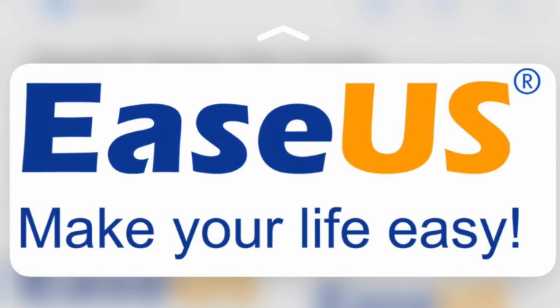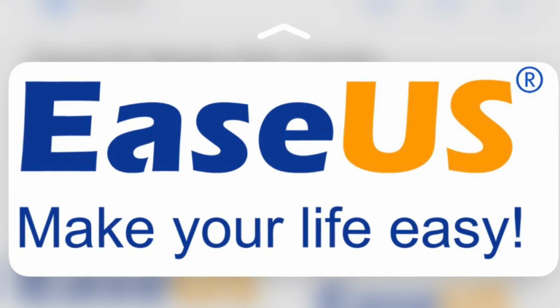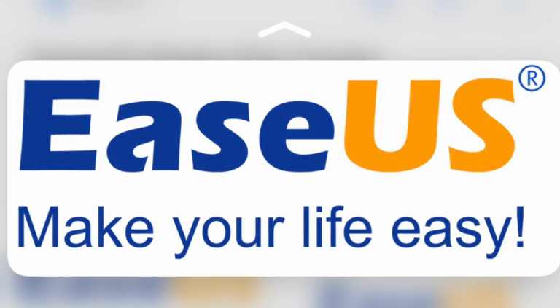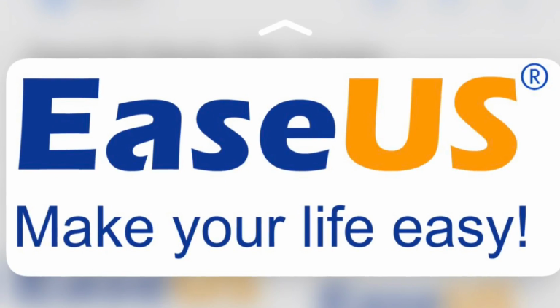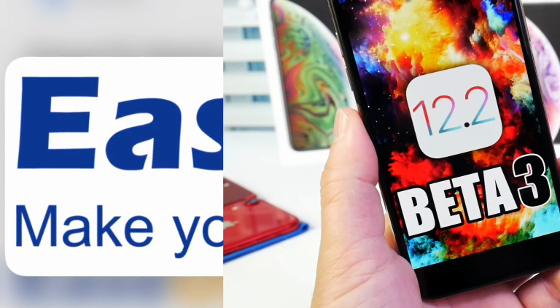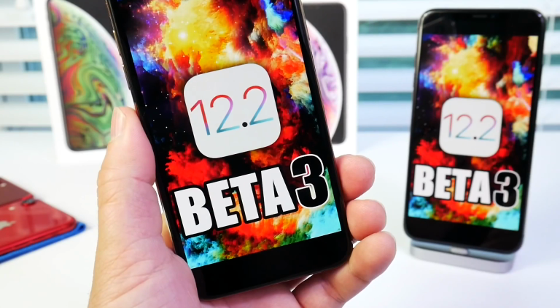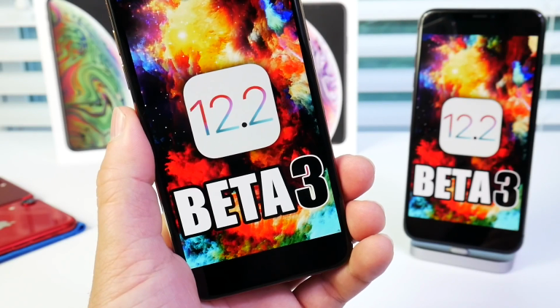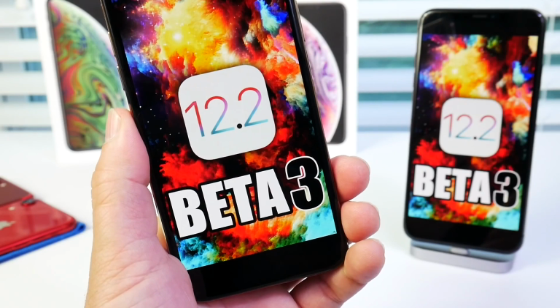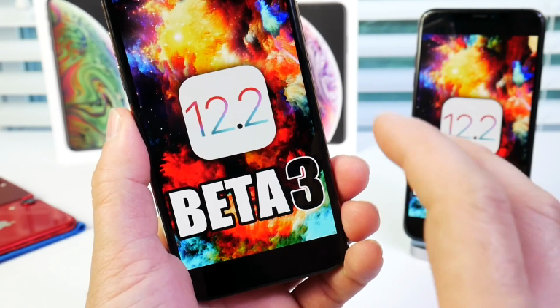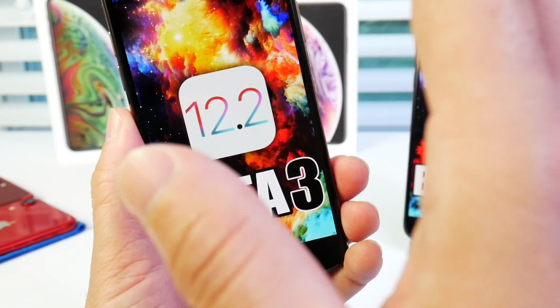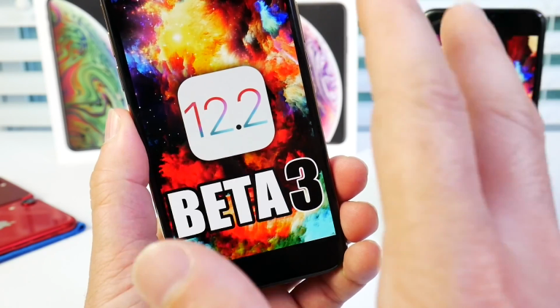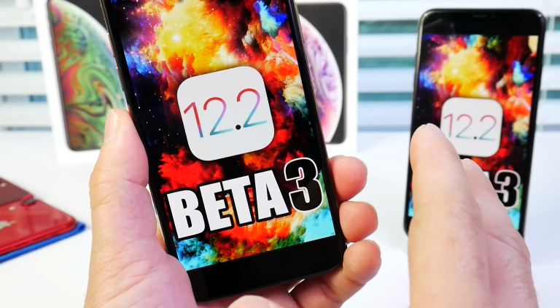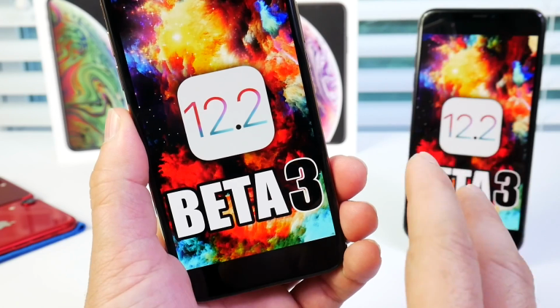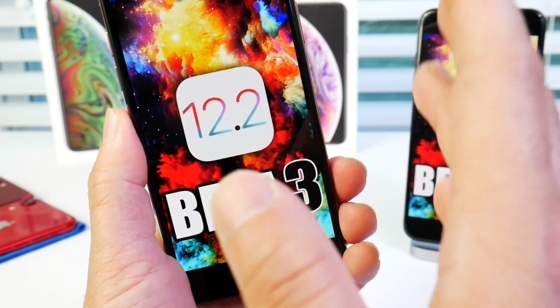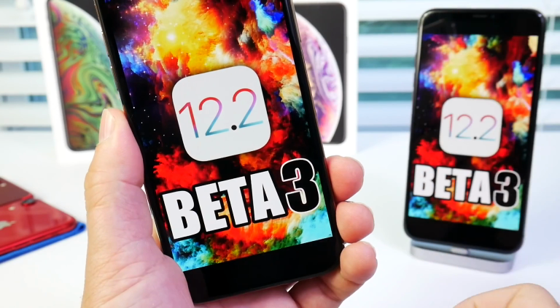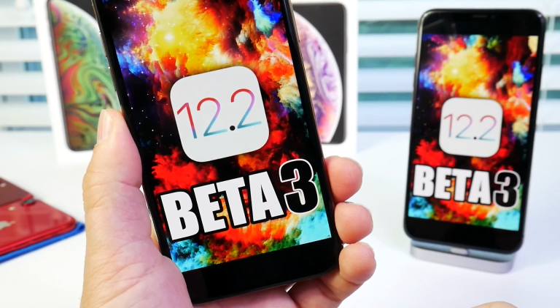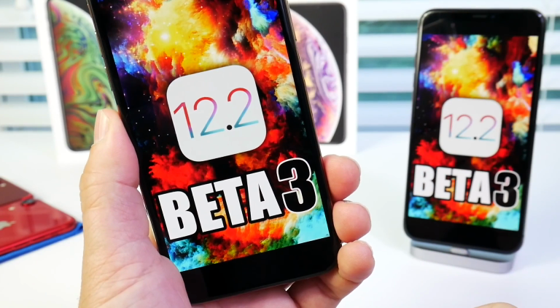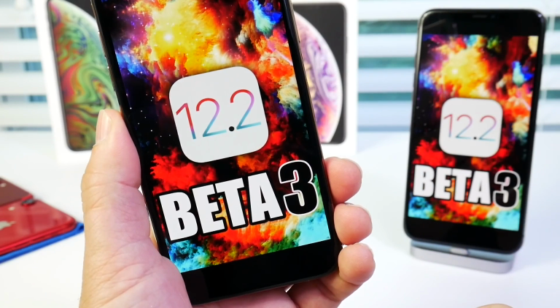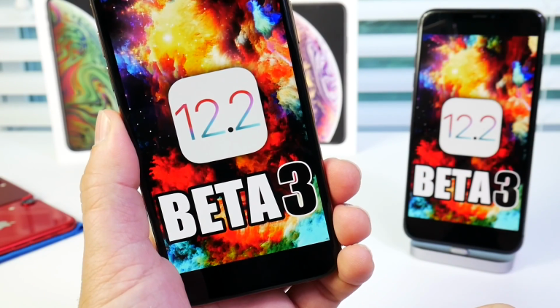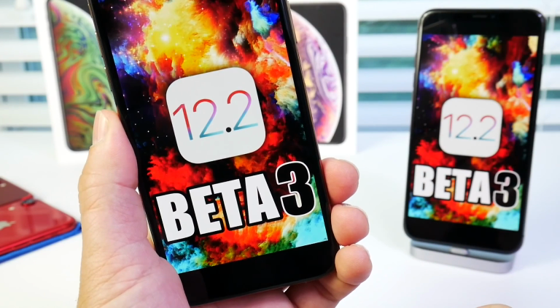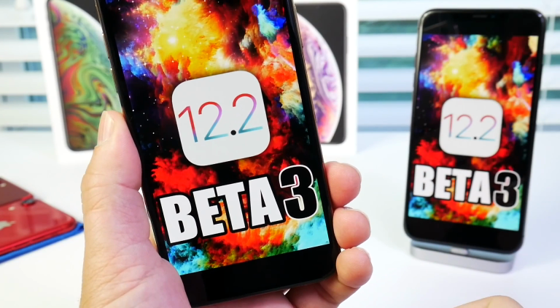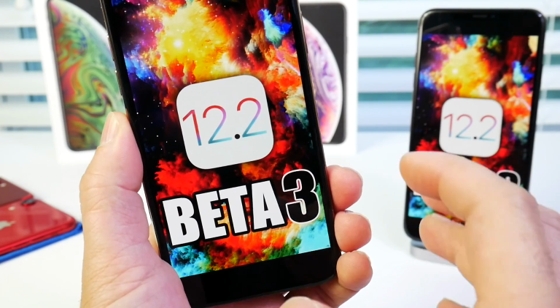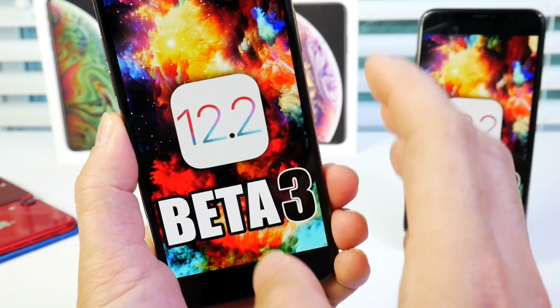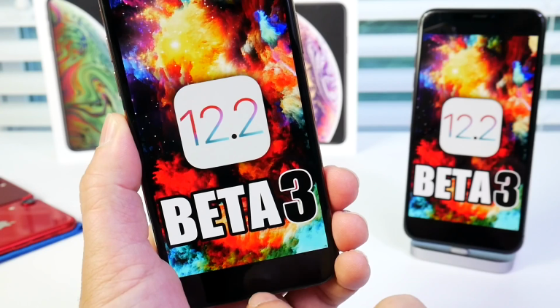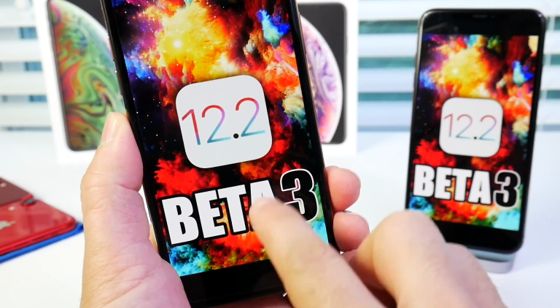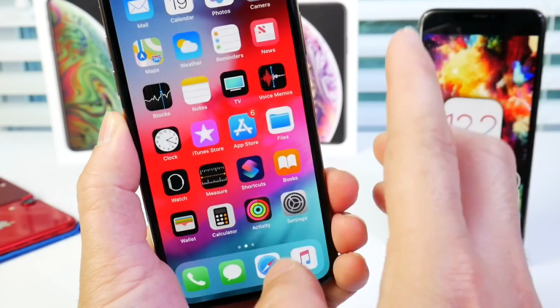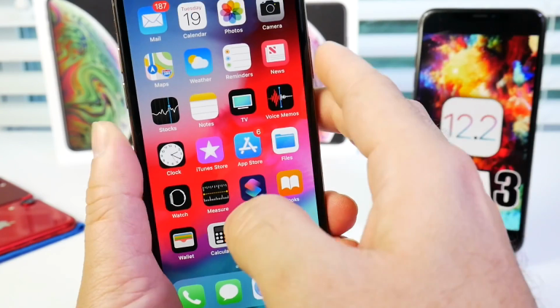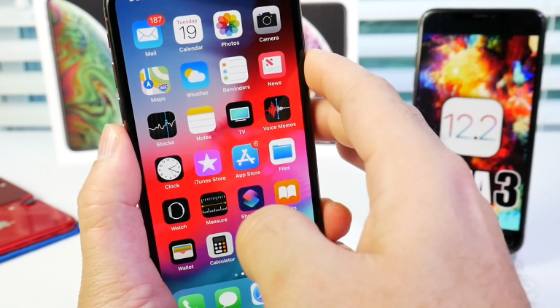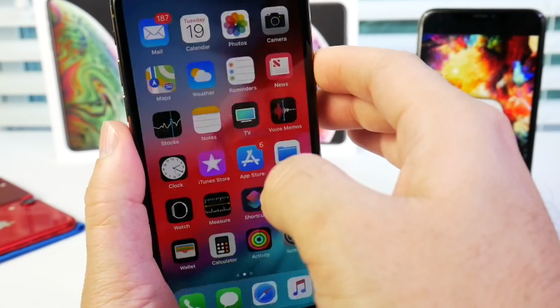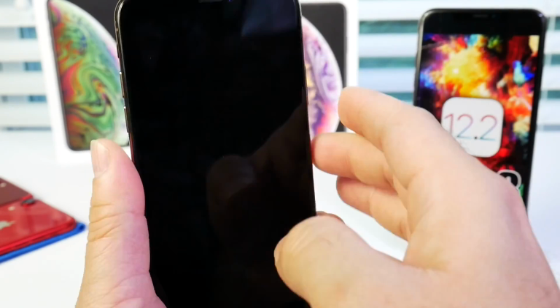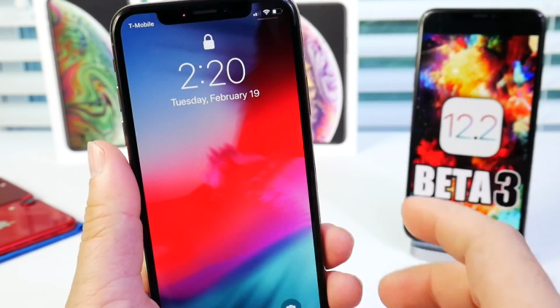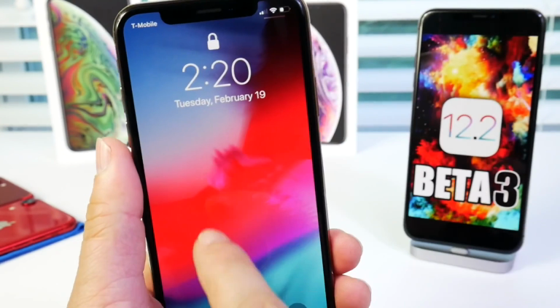iOS 12.2 beta 3 was released today to registered developers and public beta testers. You guys will most likely see this later this afternoon or tomorrow. Let me start with some of the bug fixes within the software, starting with the lock screen.